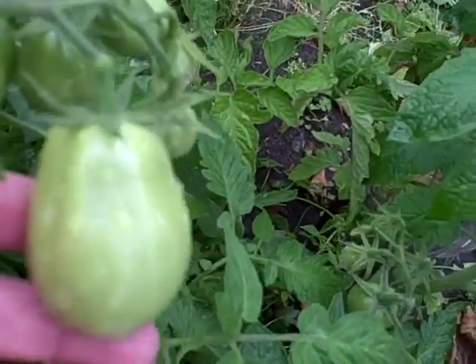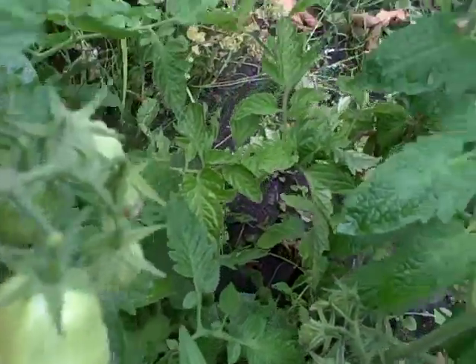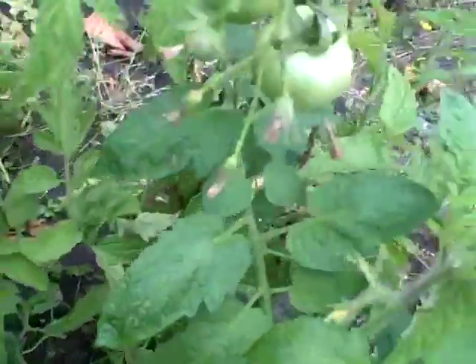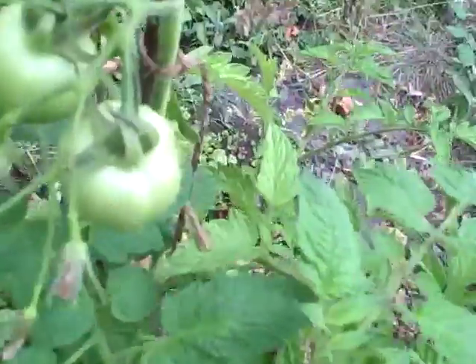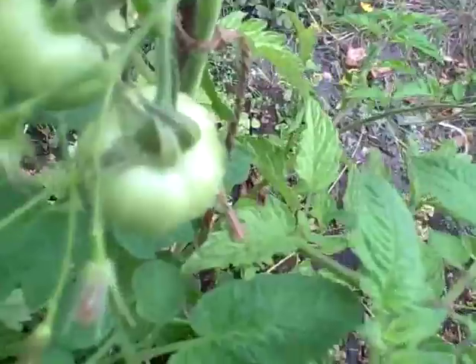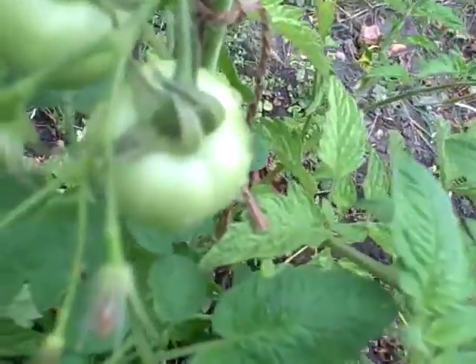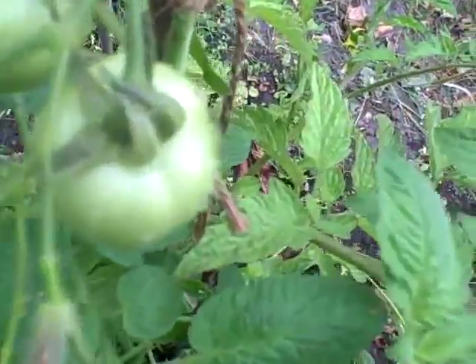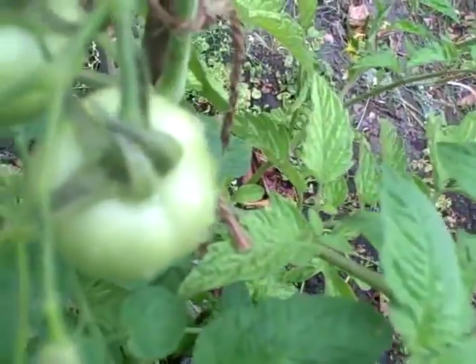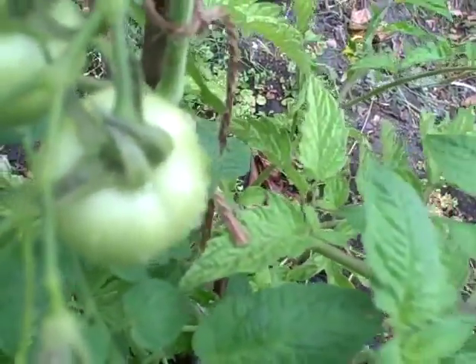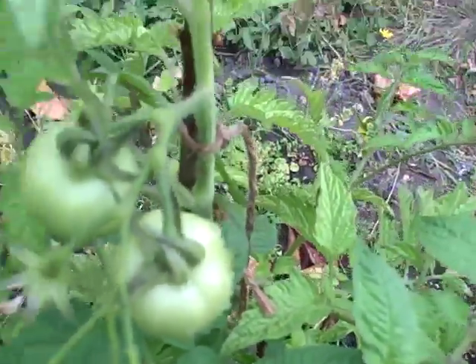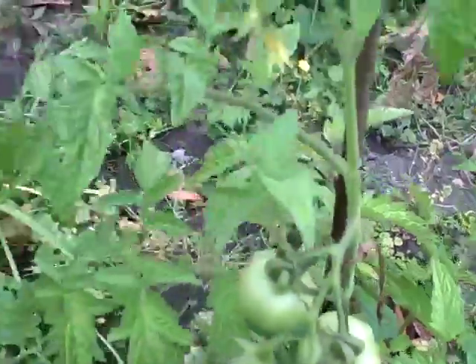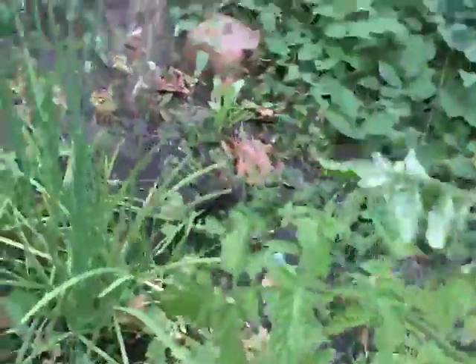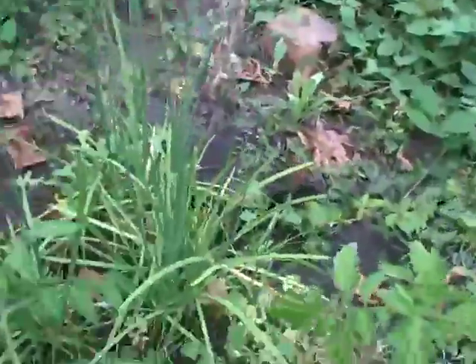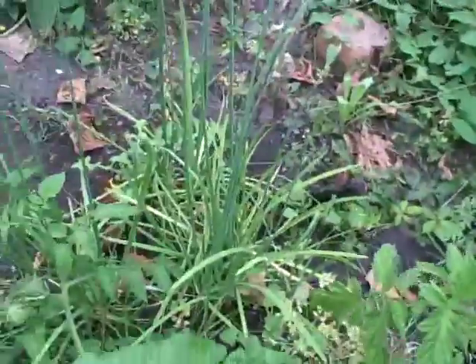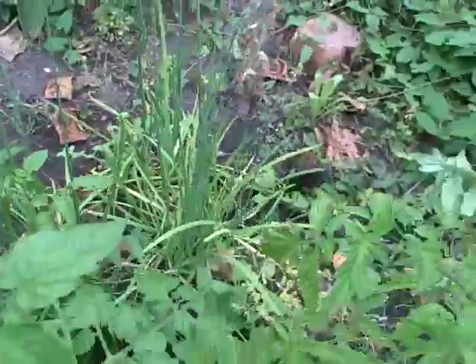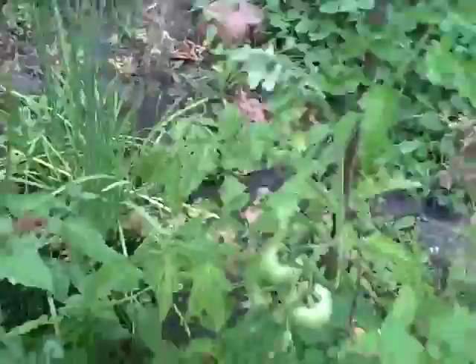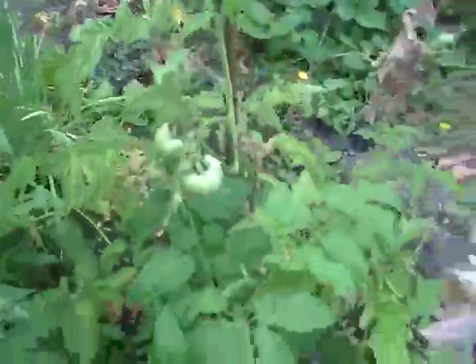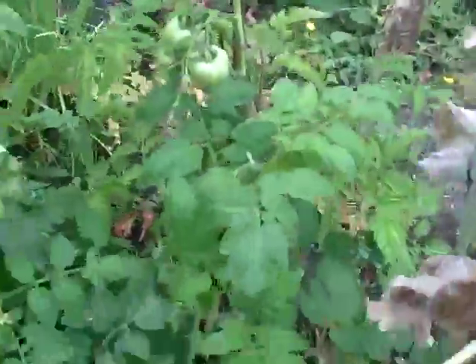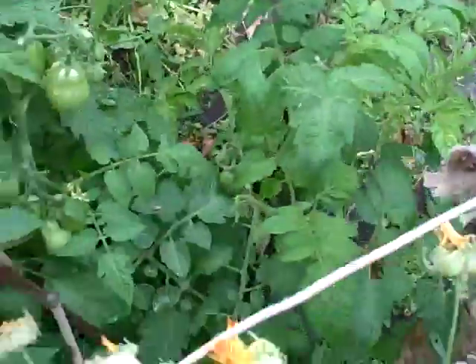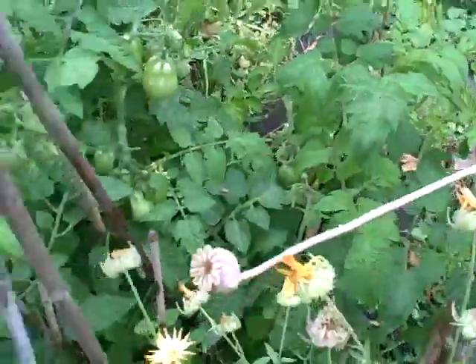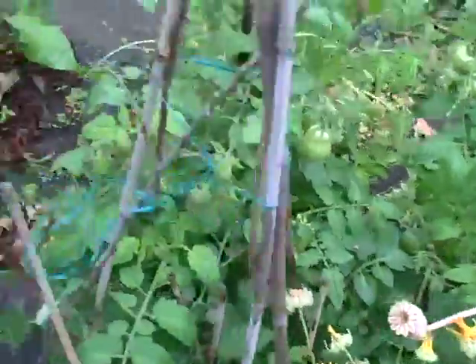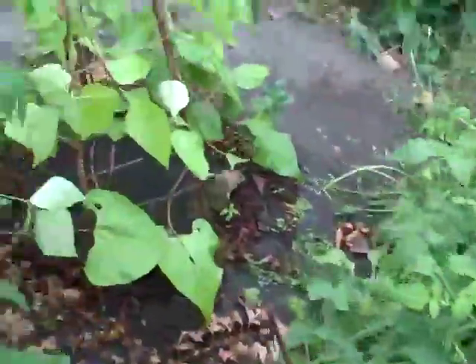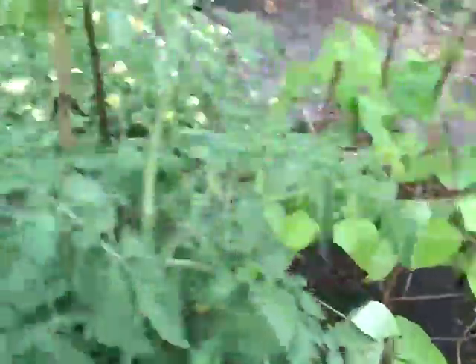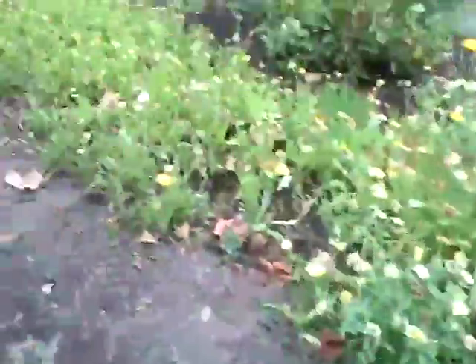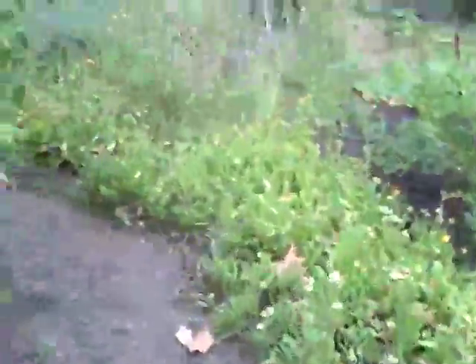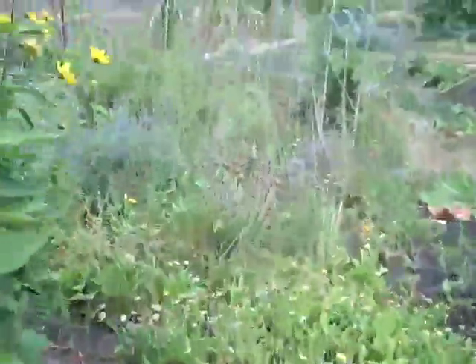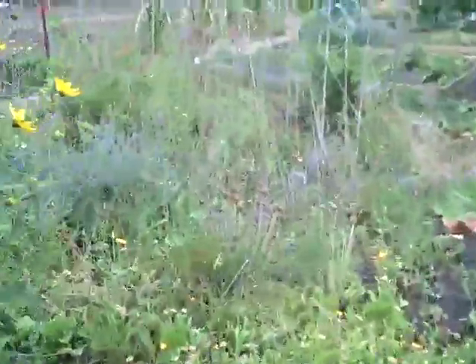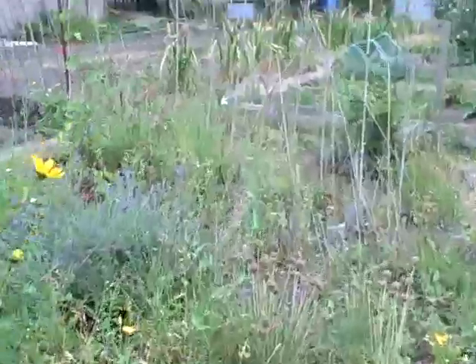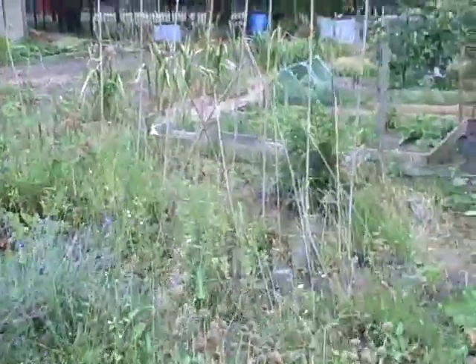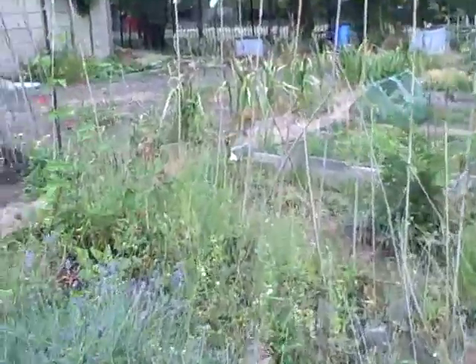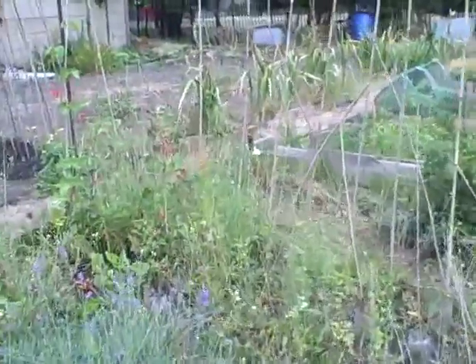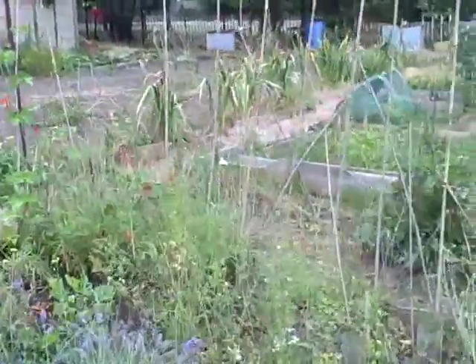These gorgeous looking tomatoes - I think these are going to be plums. So that's great. And then these ones, I have no idea what they are. I lost track of which tomatoes were which, unfortunately. Let's just have a quick look at these other beans over here.